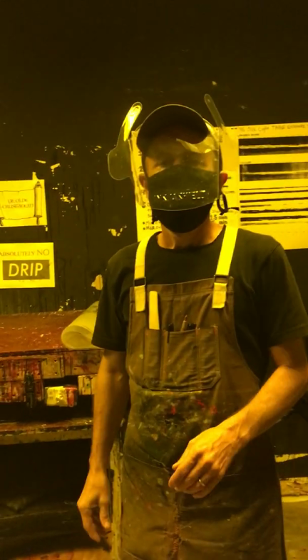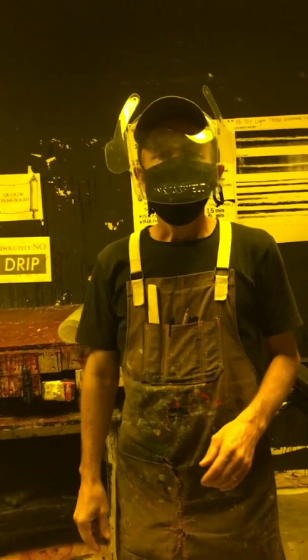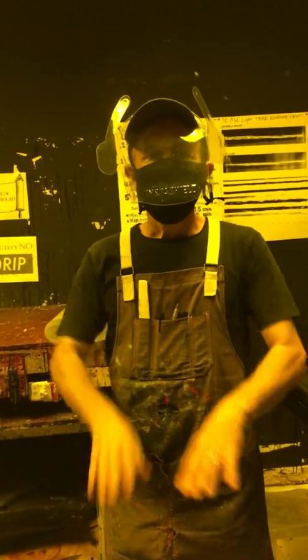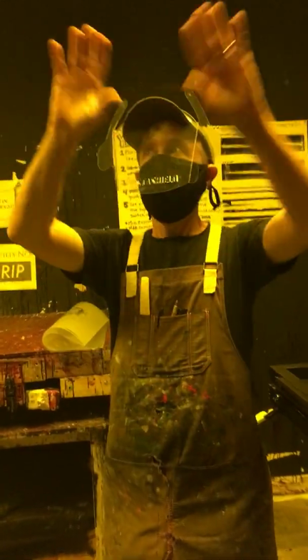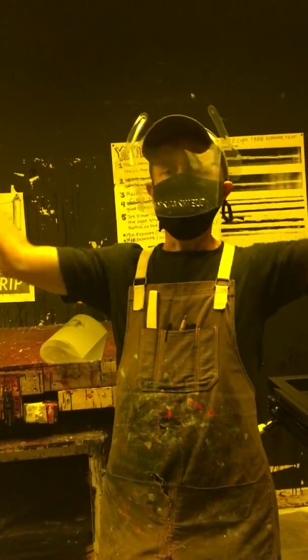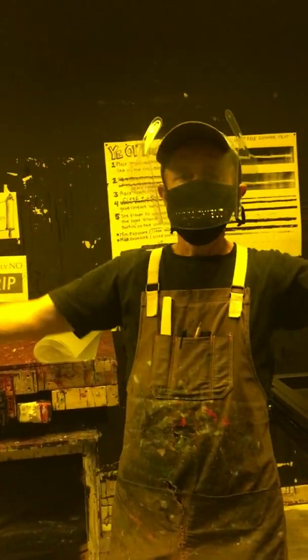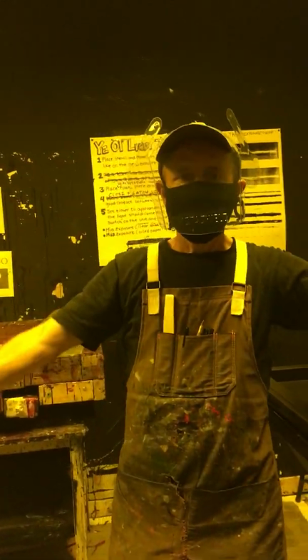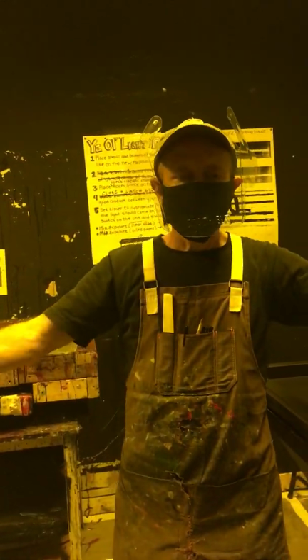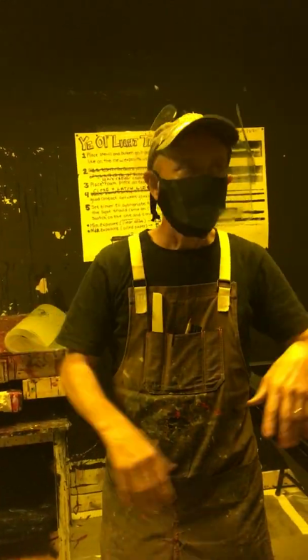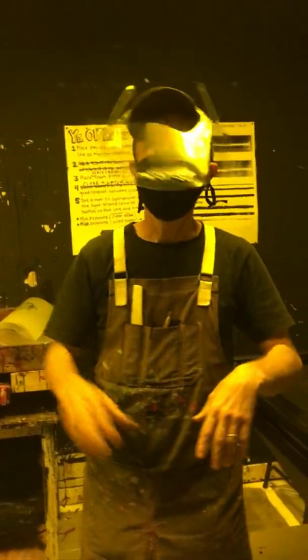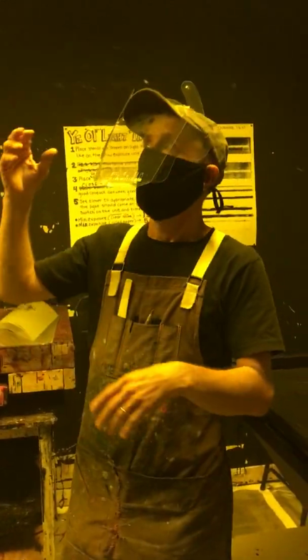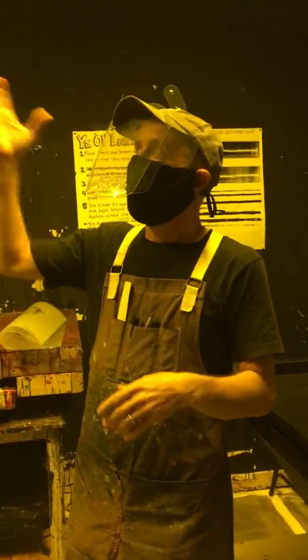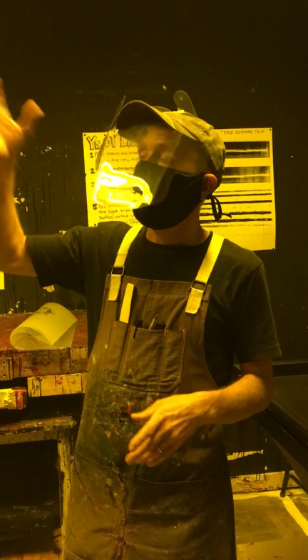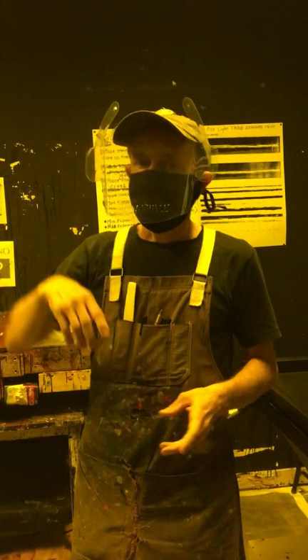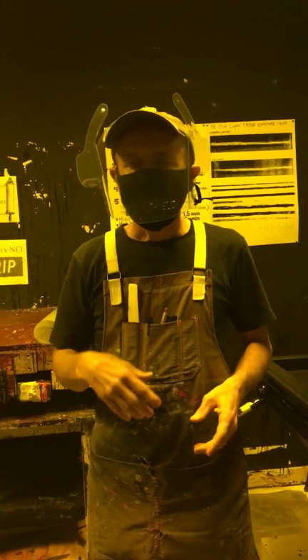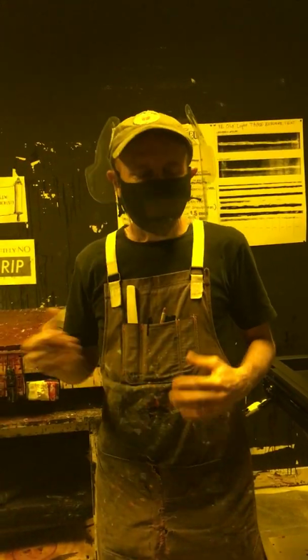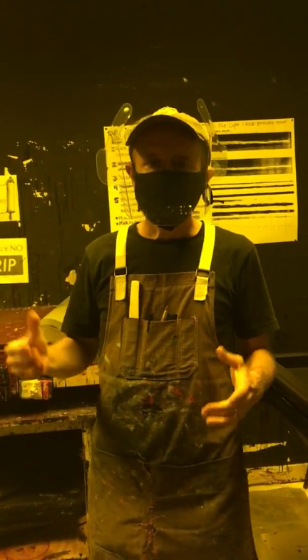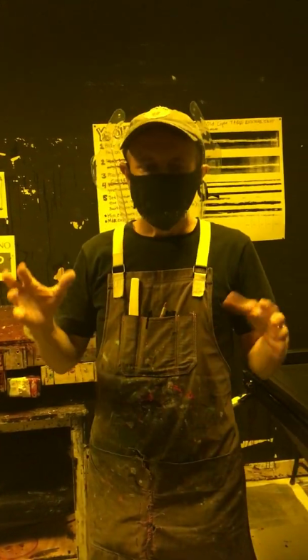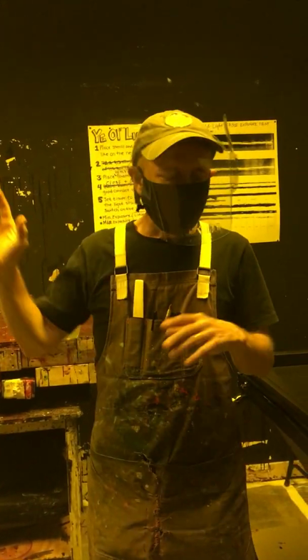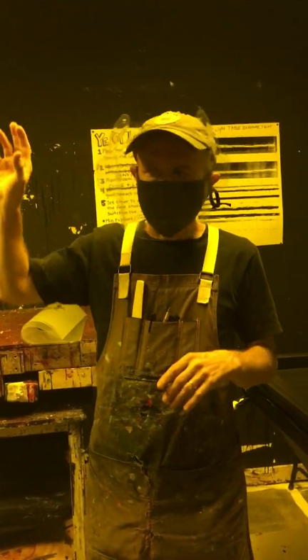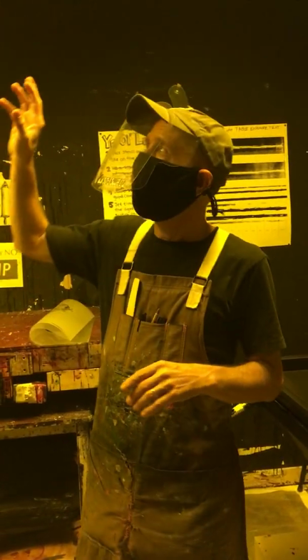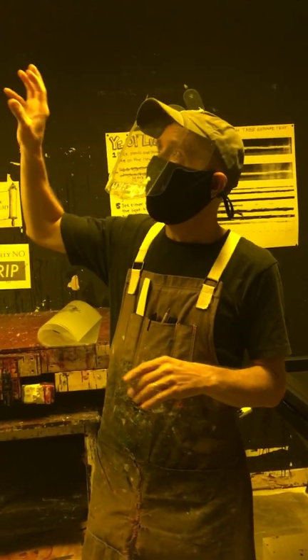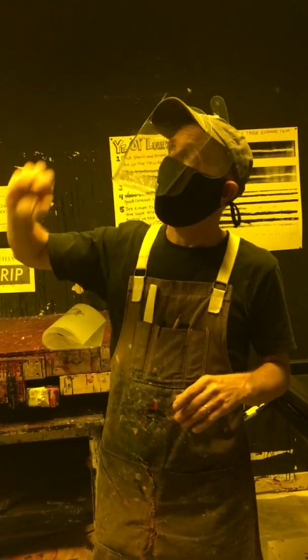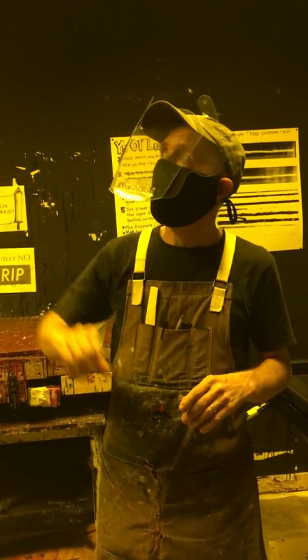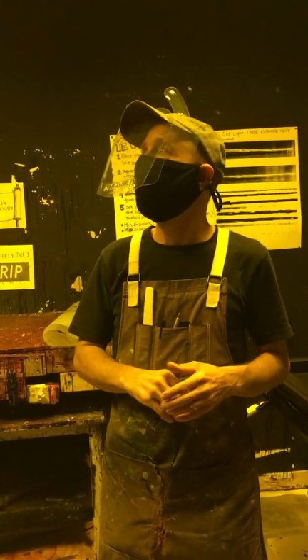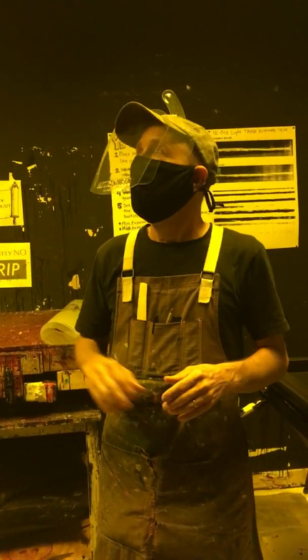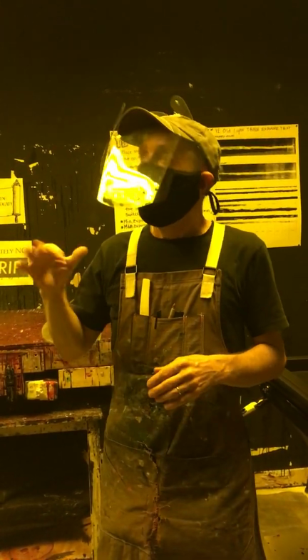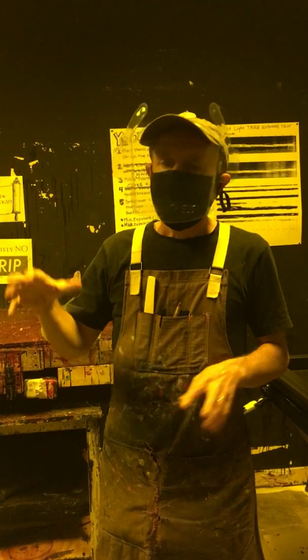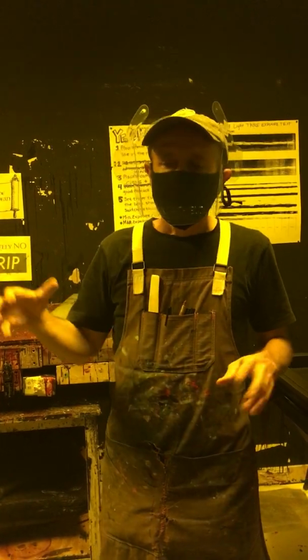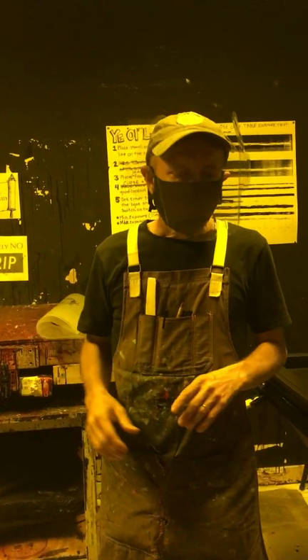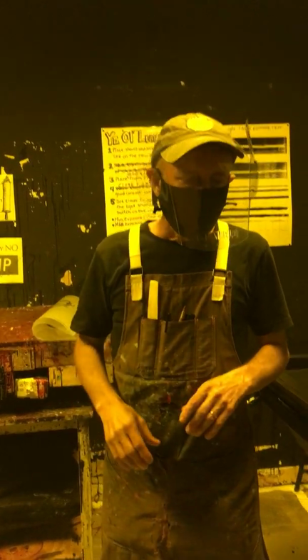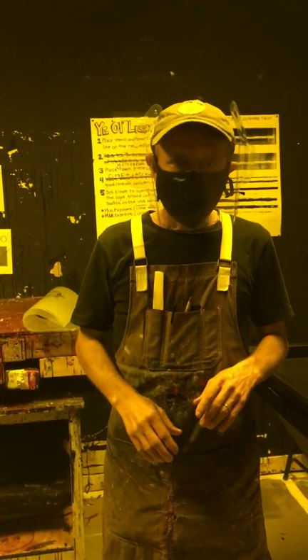We are in the dark room. It has that yellow light, still pretty bright, but it does not have the type of wavelength that will cure the emulsion.